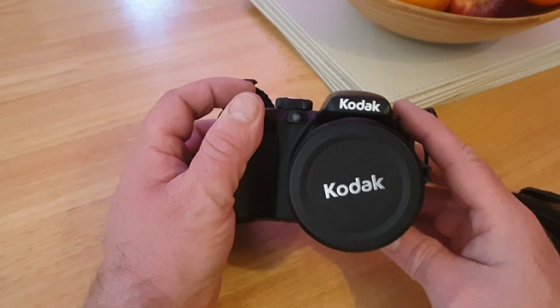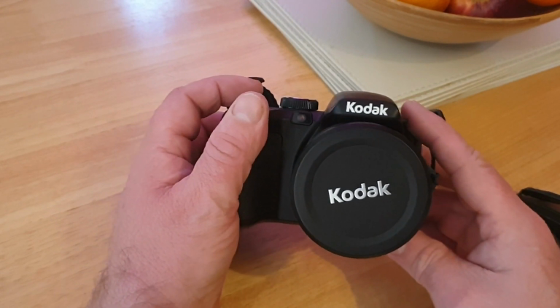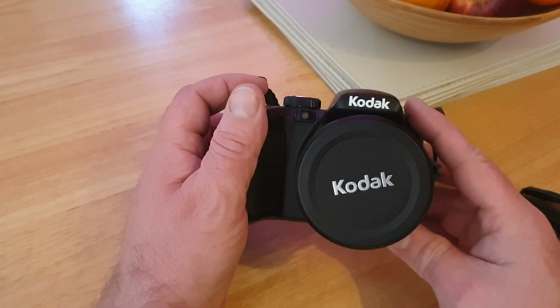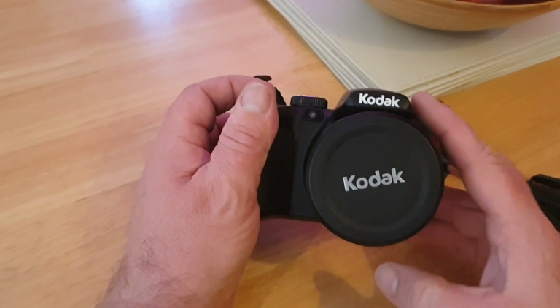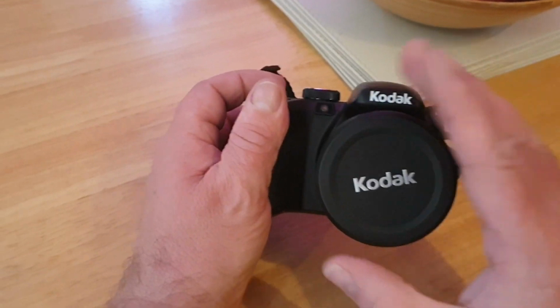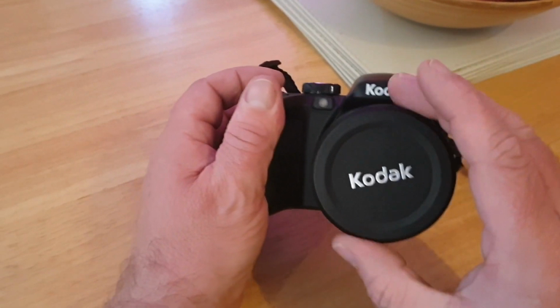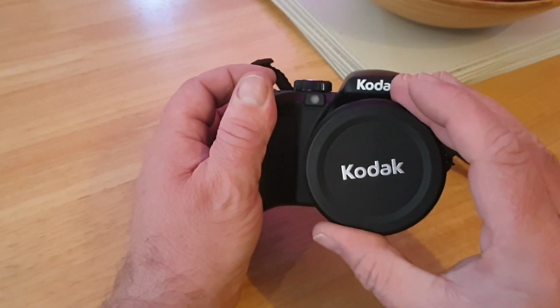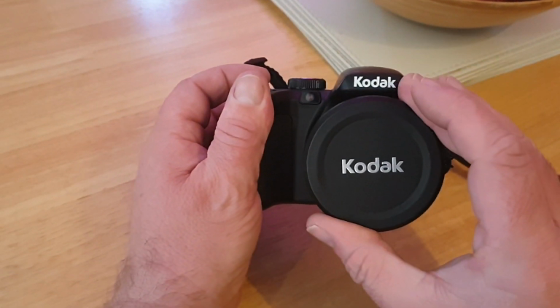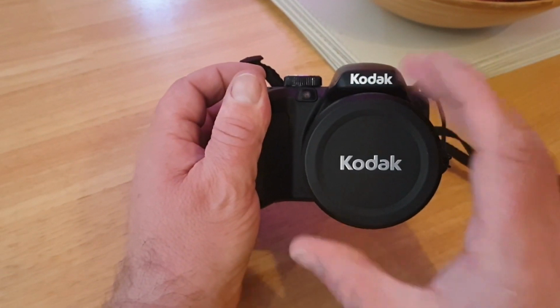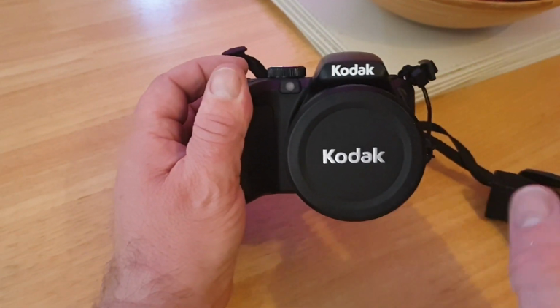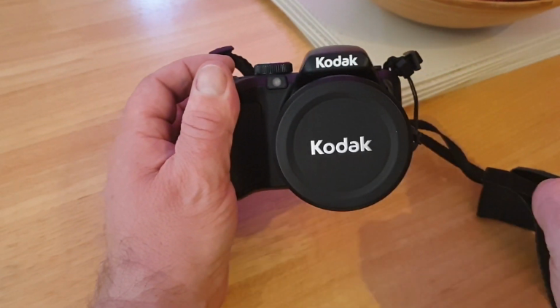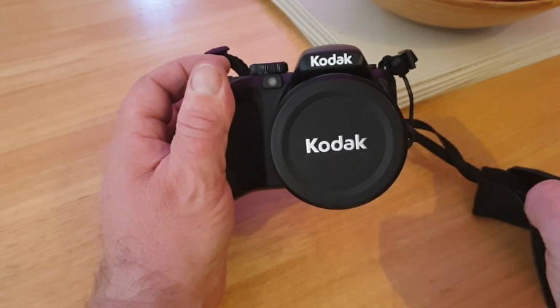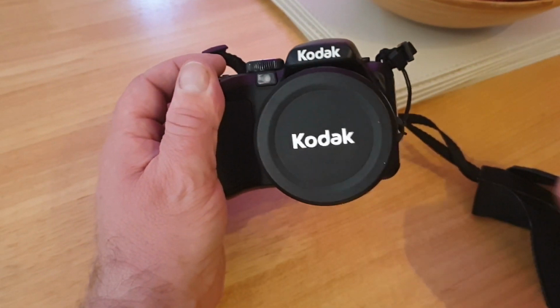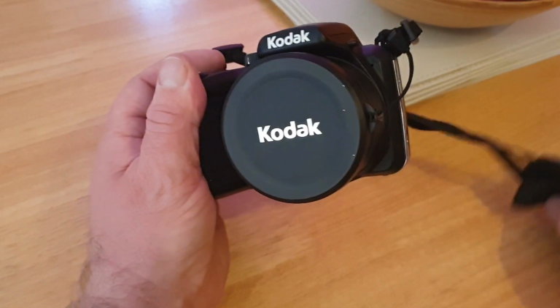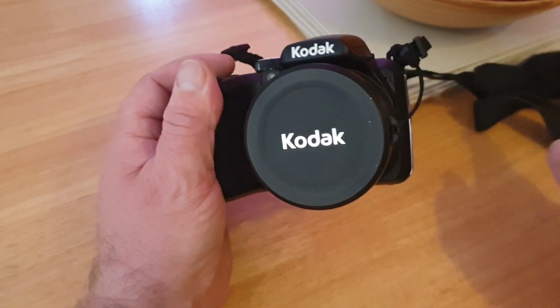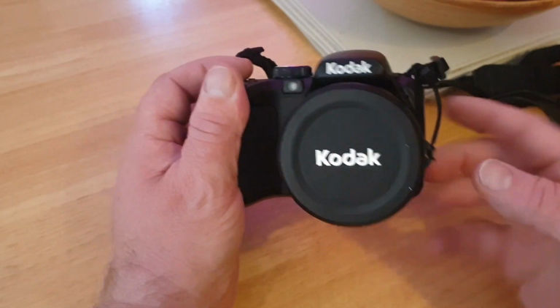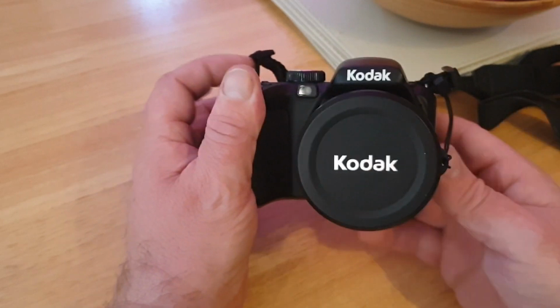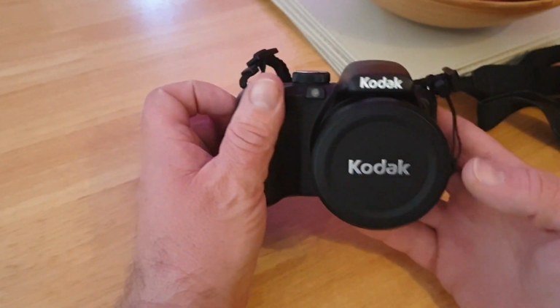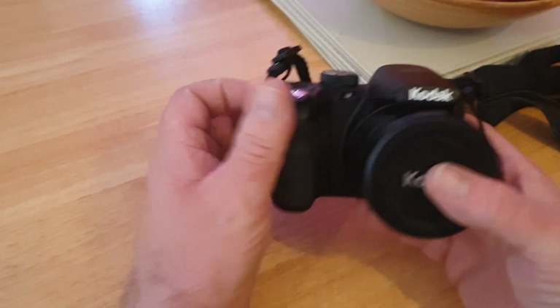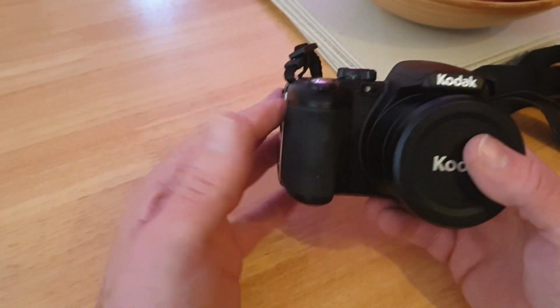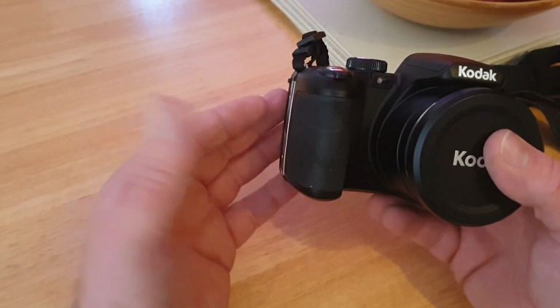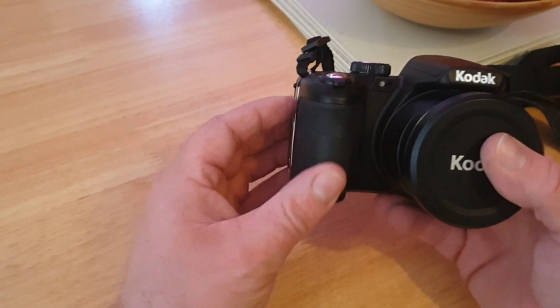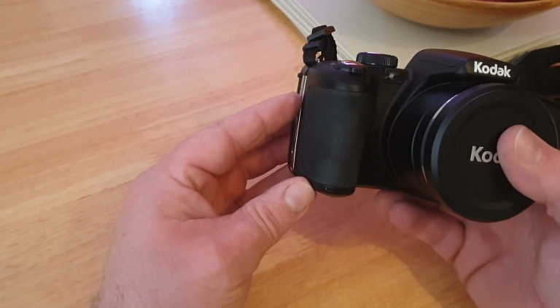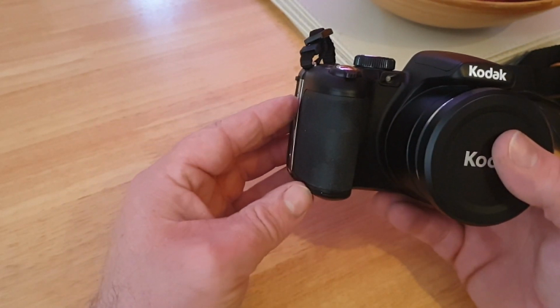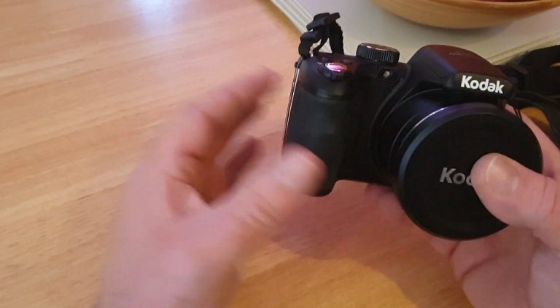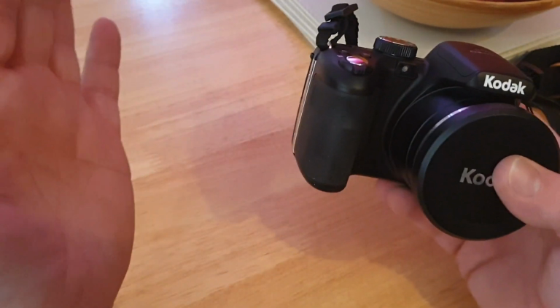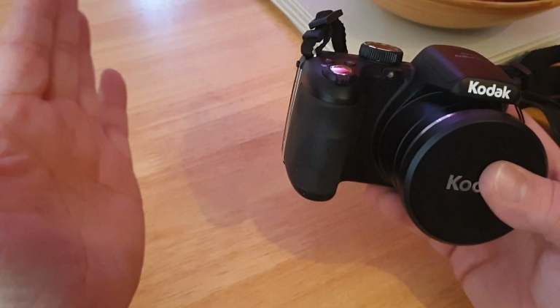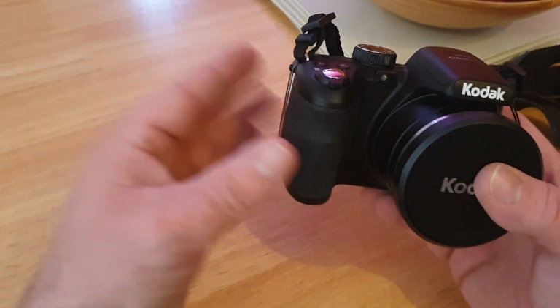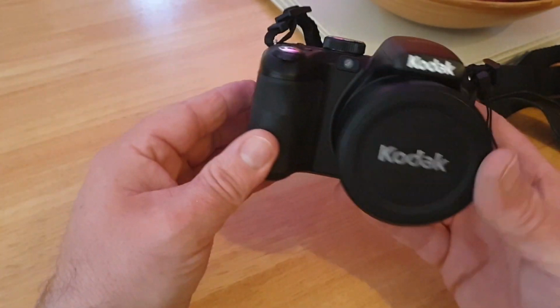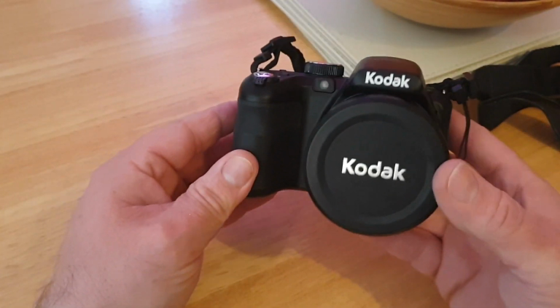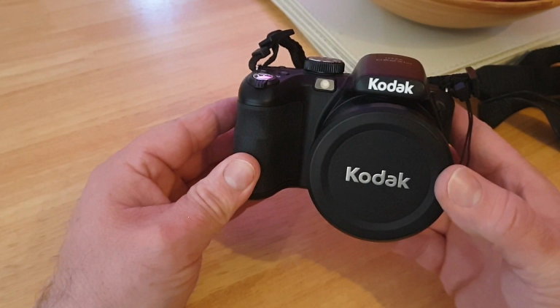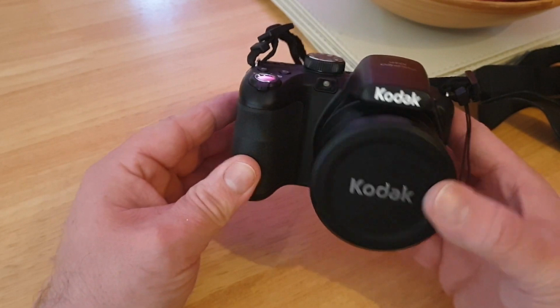Hello guys, welcome back to another episode of Kohl's Copters. If you haven't seen the channel before, don't forget to subscribe and check out the other cool videos and reviews that are done.